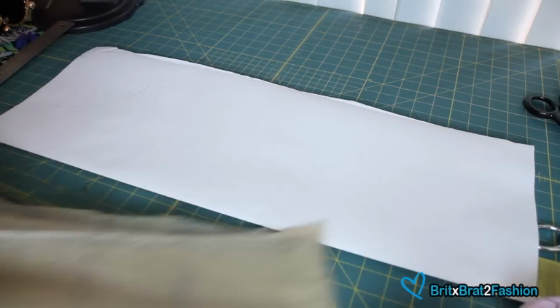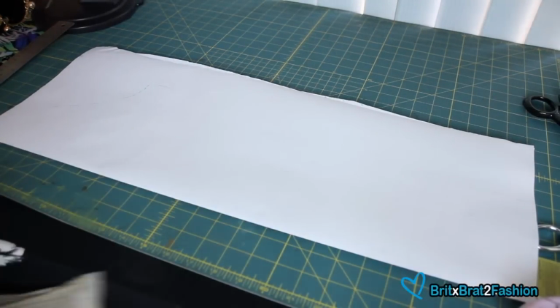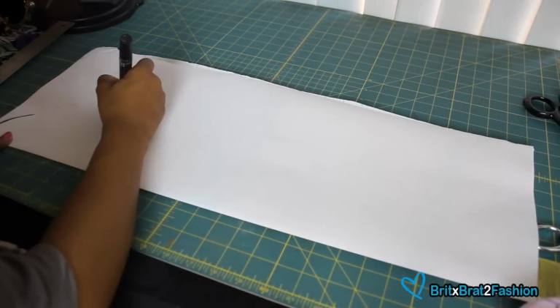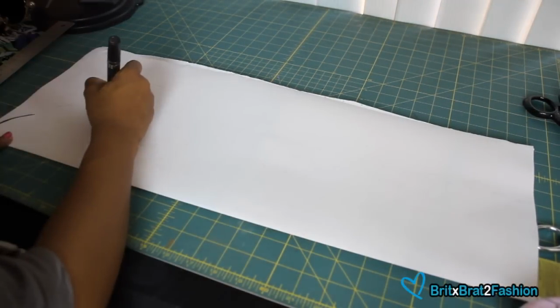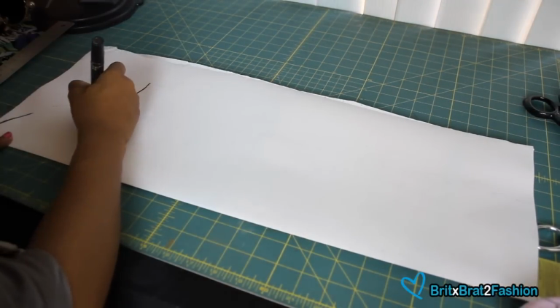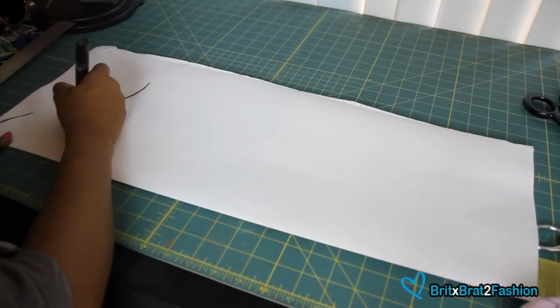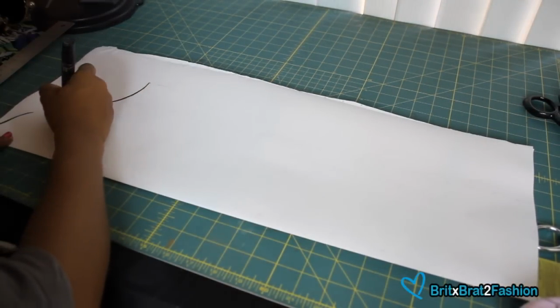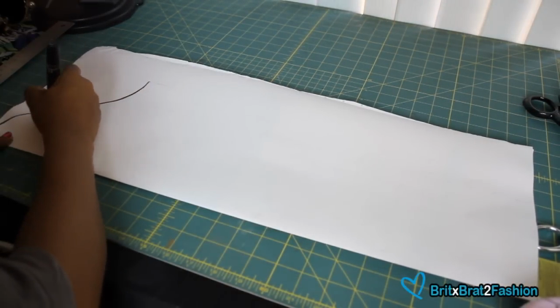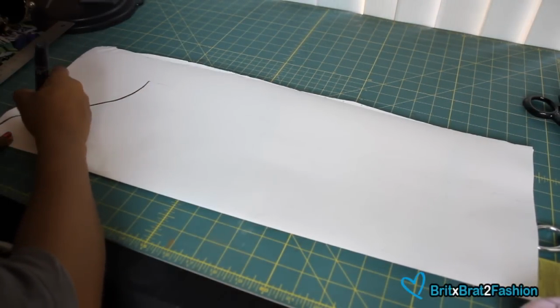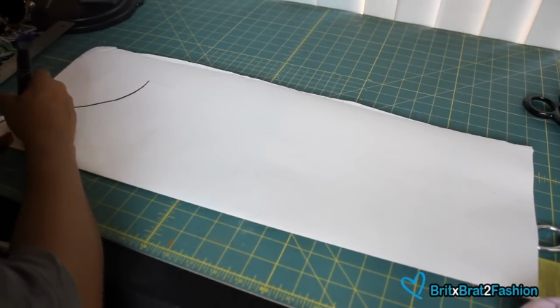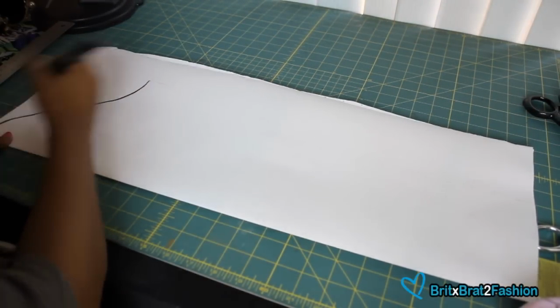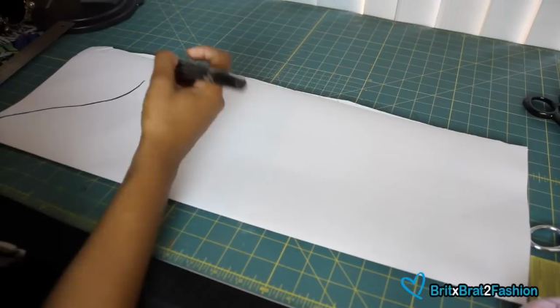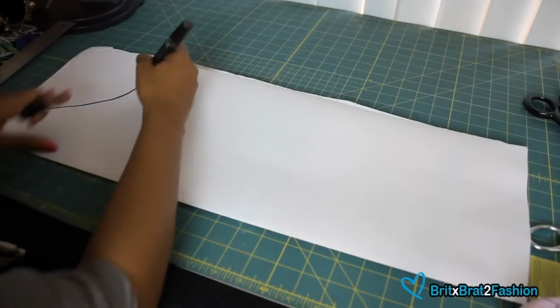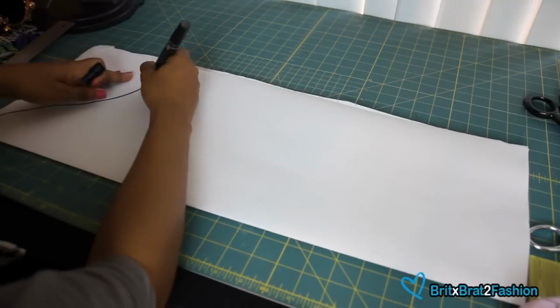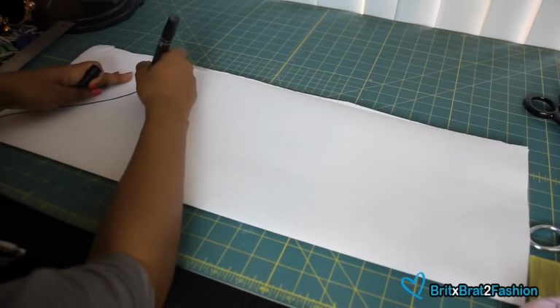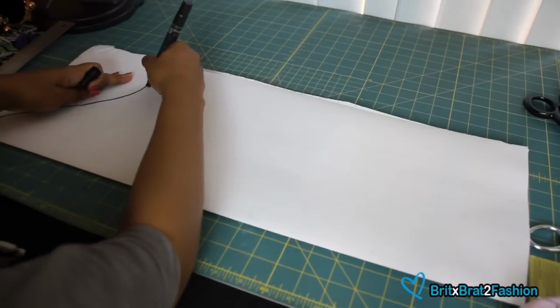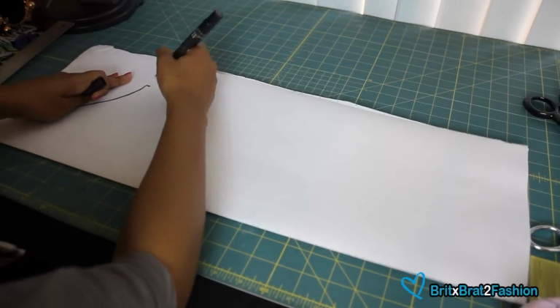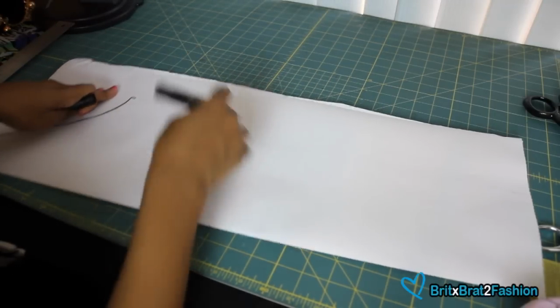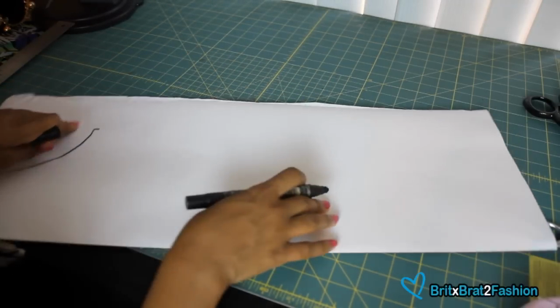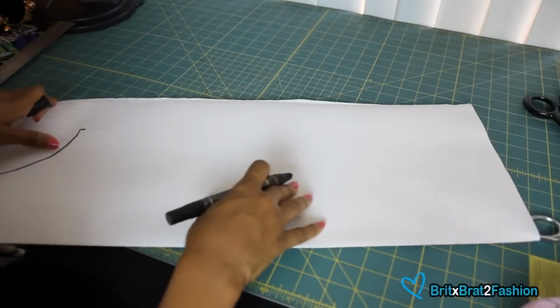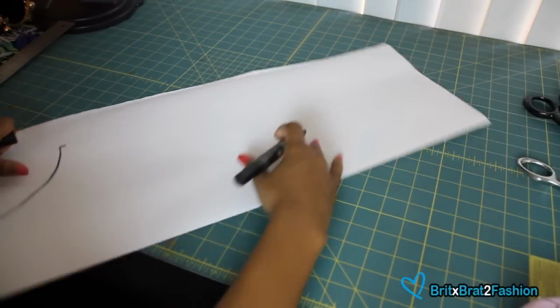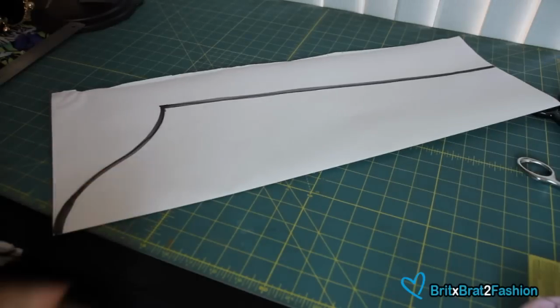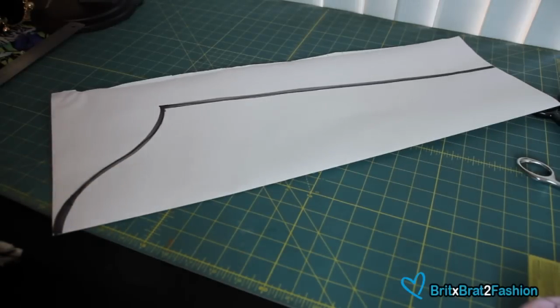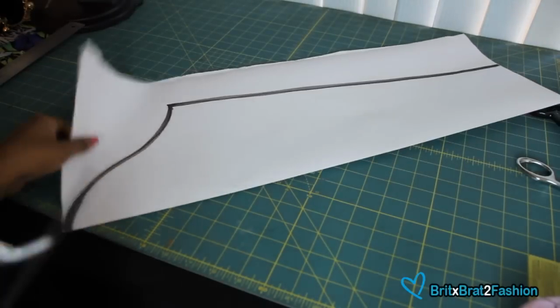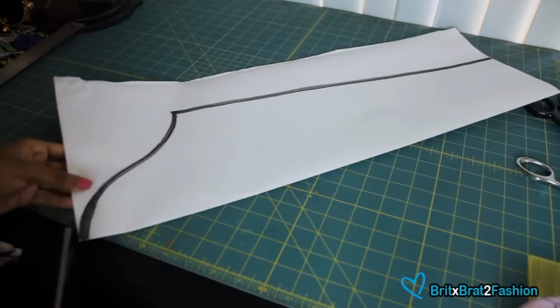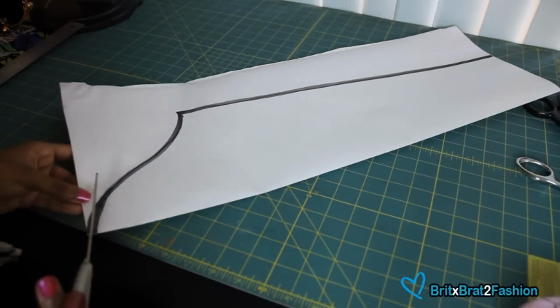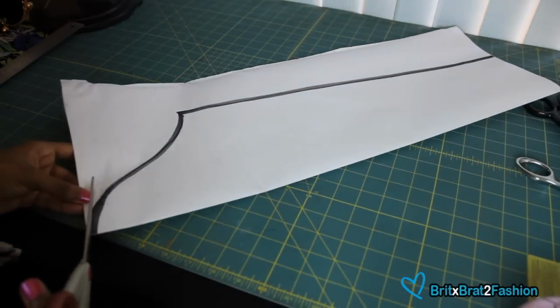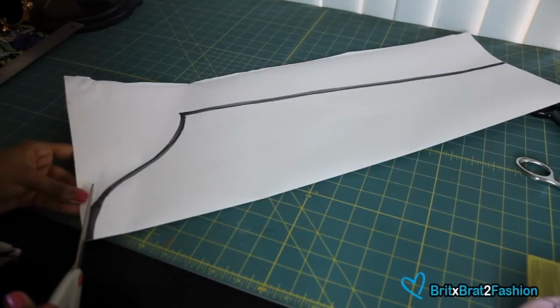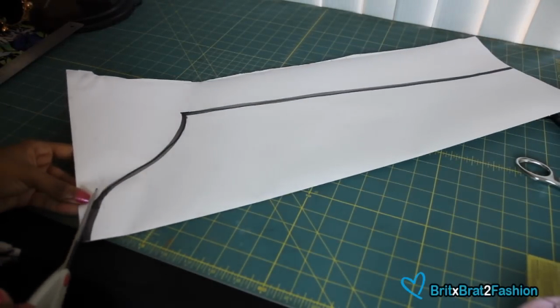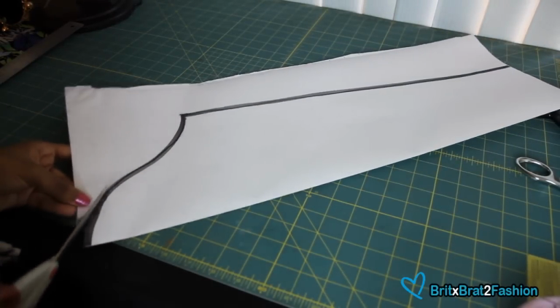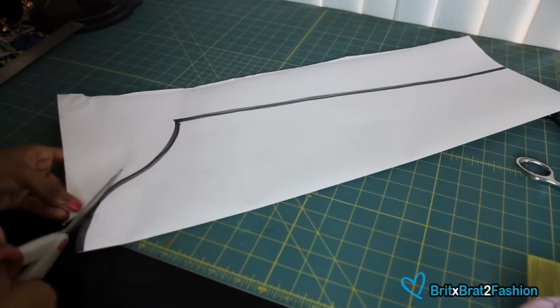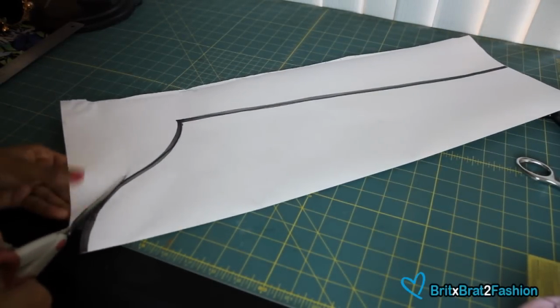You want to make sure that the sleeve doesn't have any darts in it, just a regular sleeve pattern. And once I have it traced, I'm just going to cut it out.